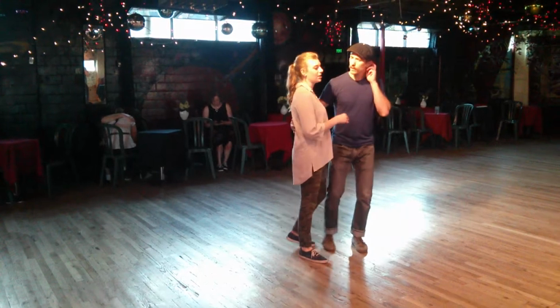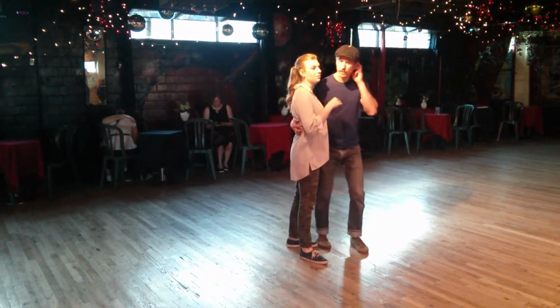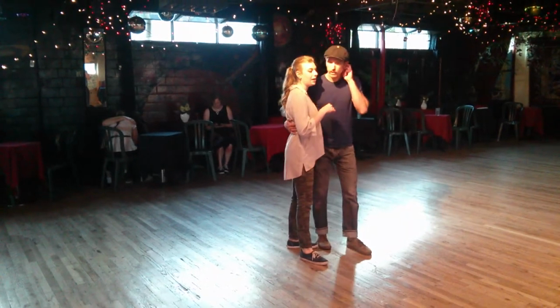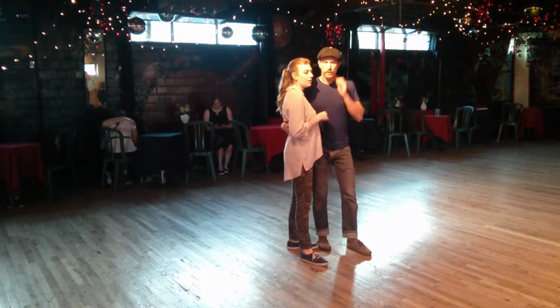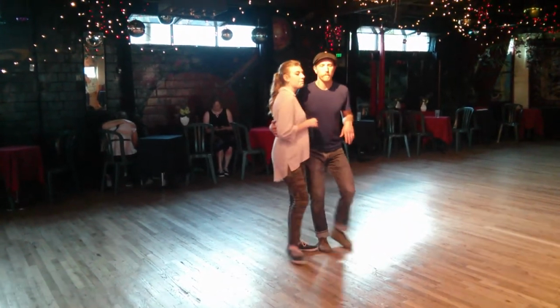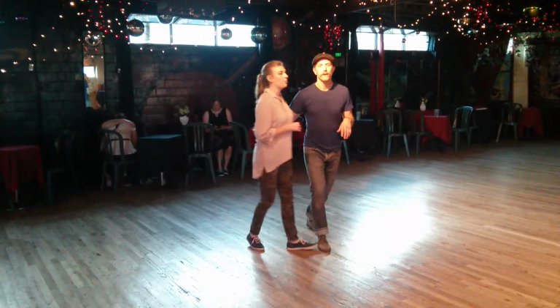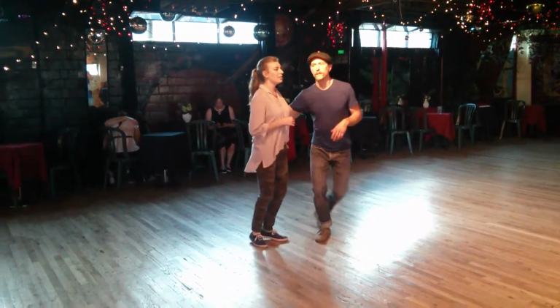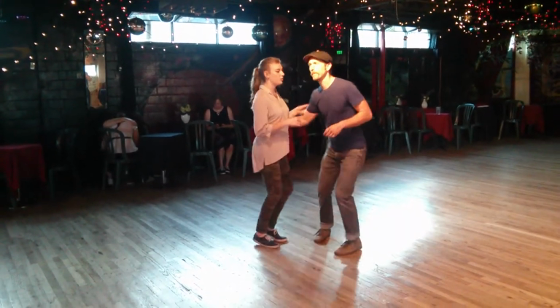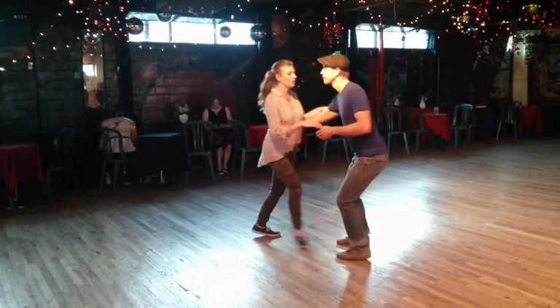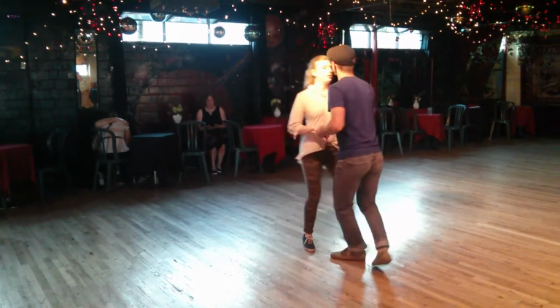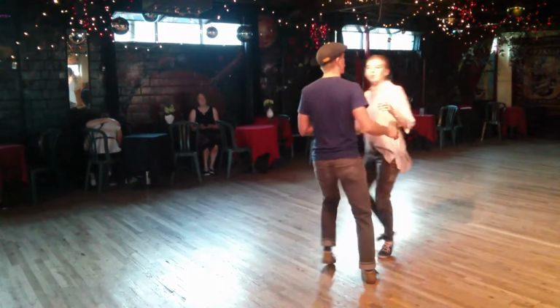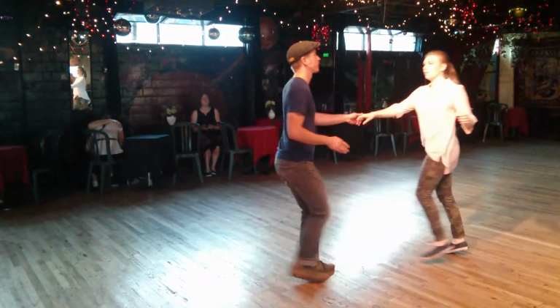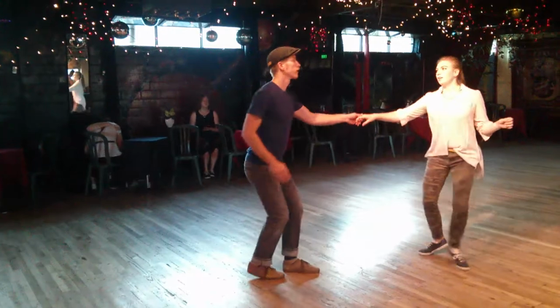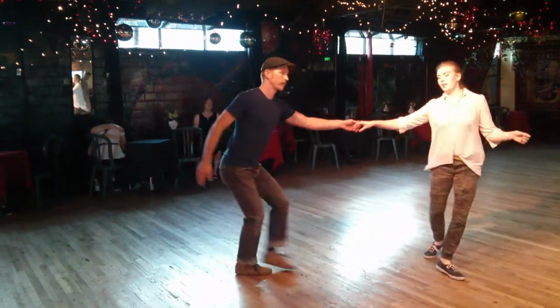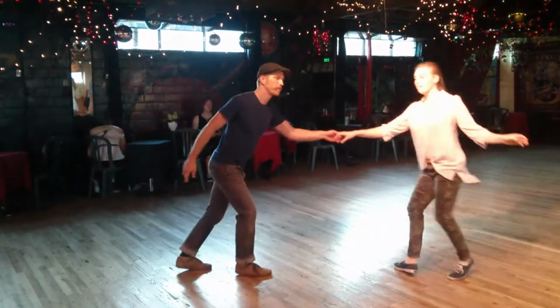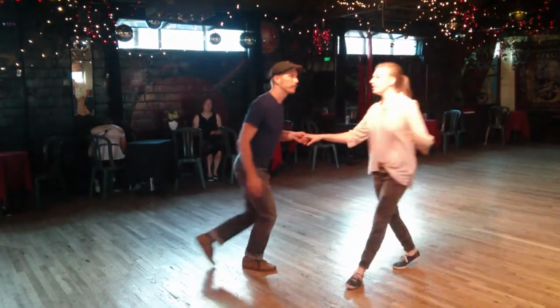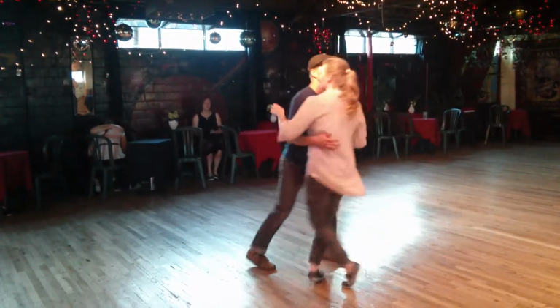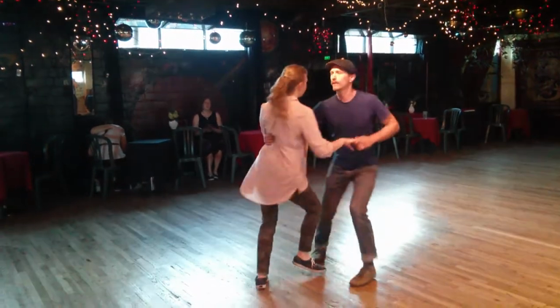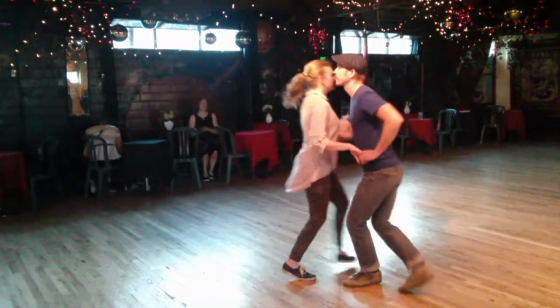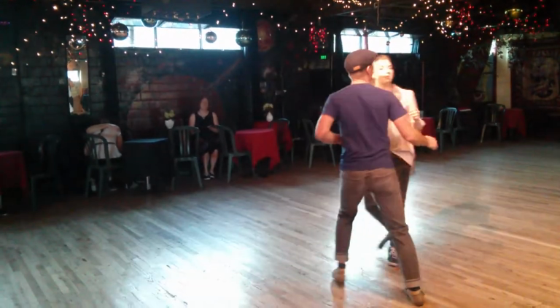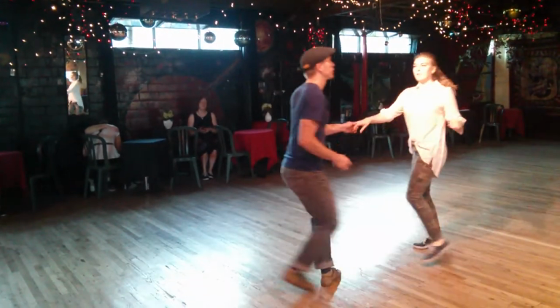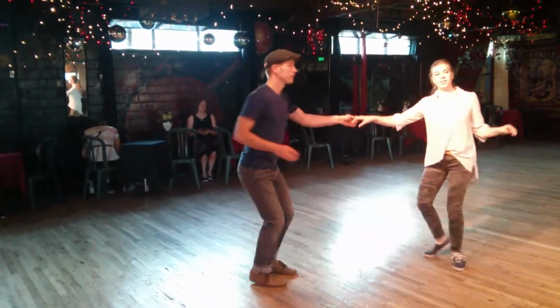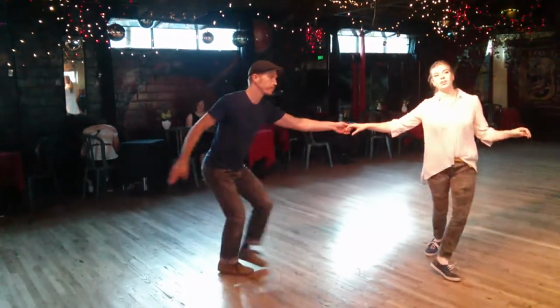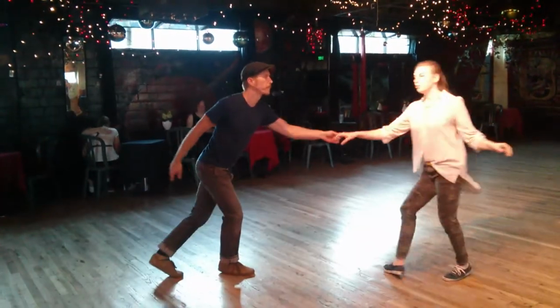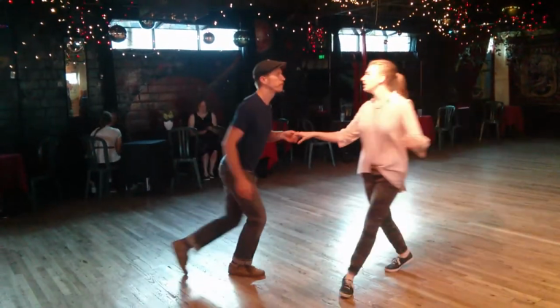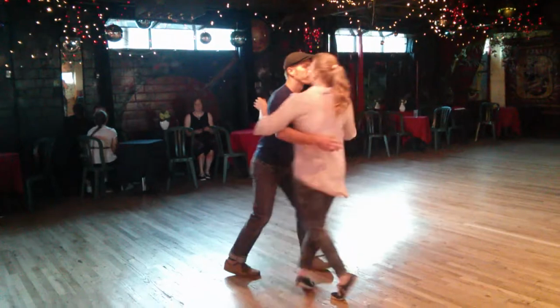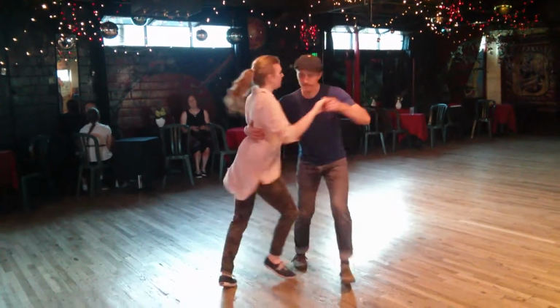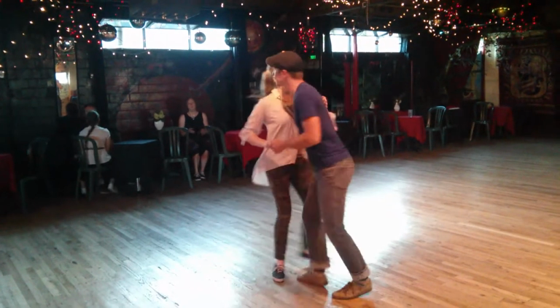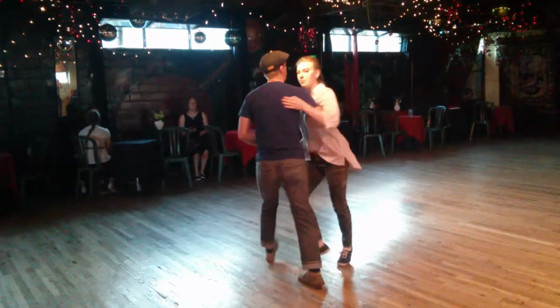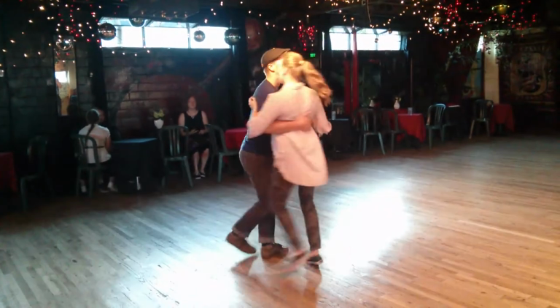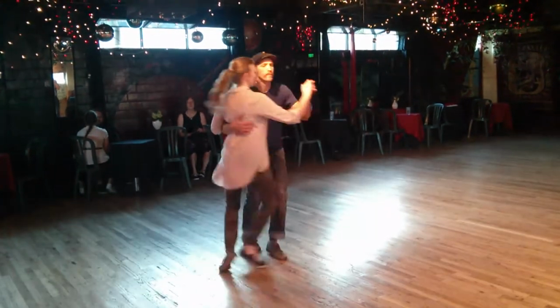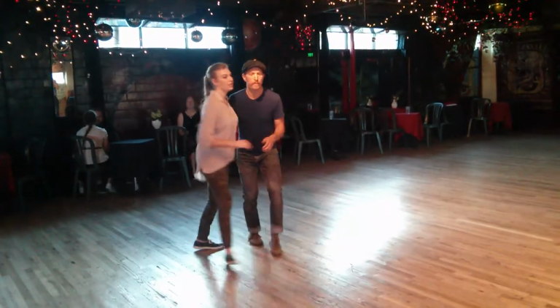So it starts with some Lindy Hop. We have a basic. Swing up. A basic. Step, step, circle. Triple step, step, step. Into Charleston.